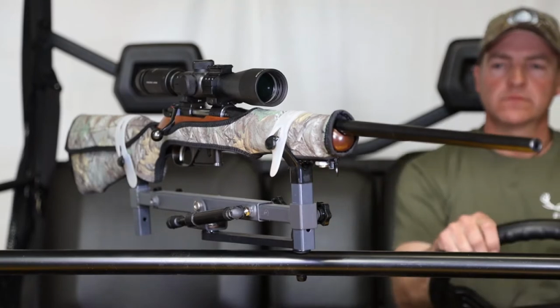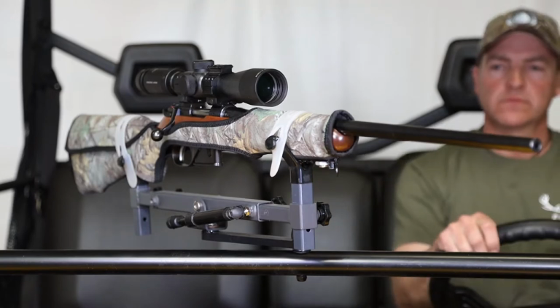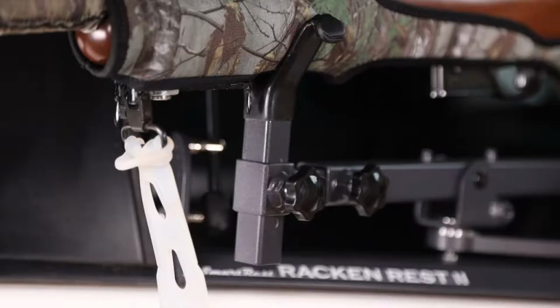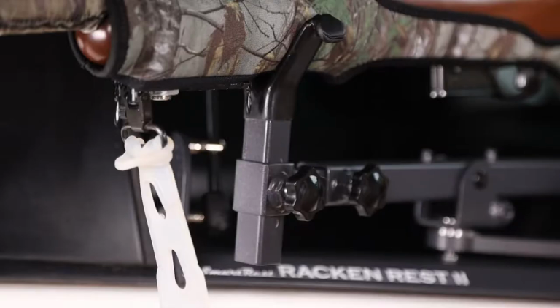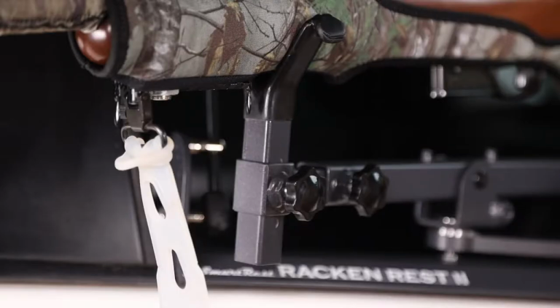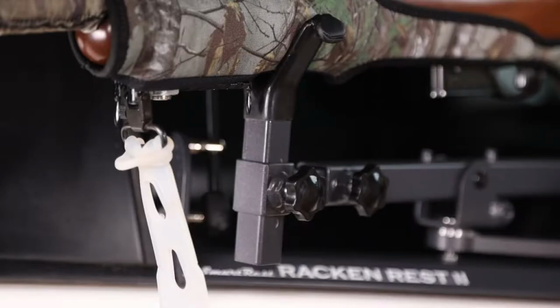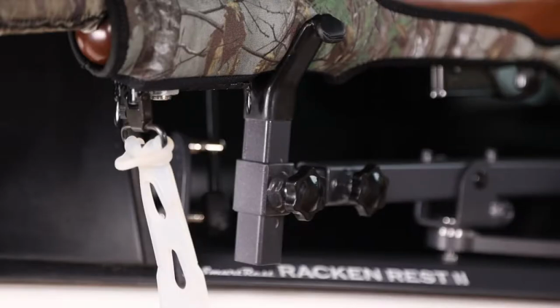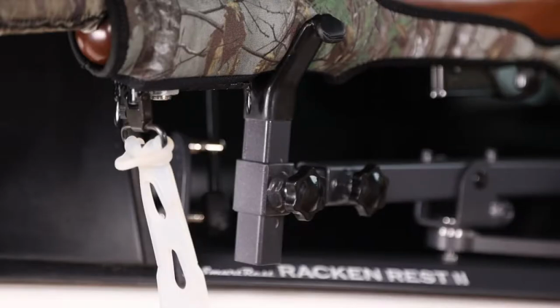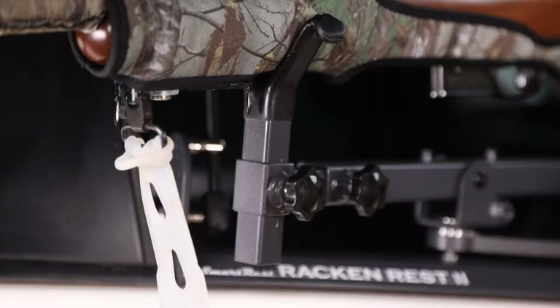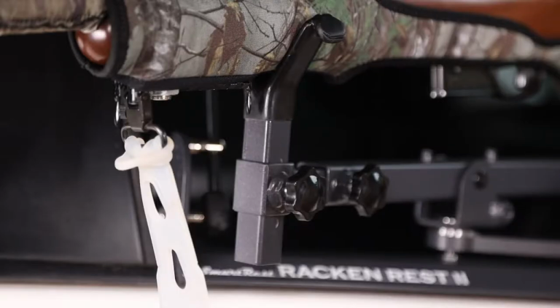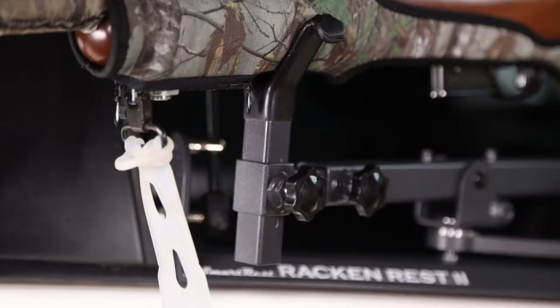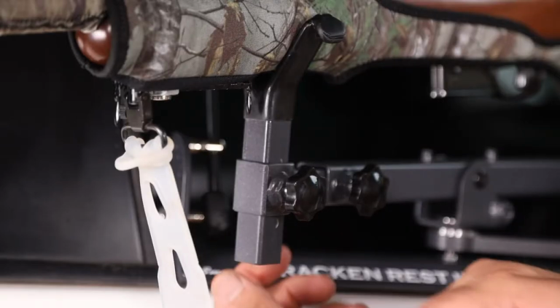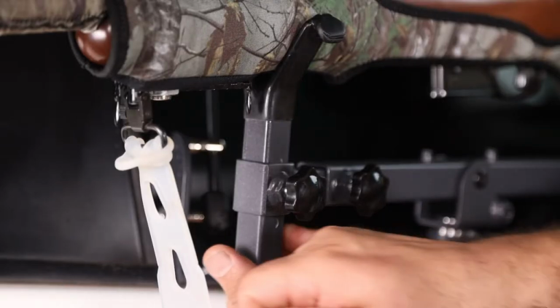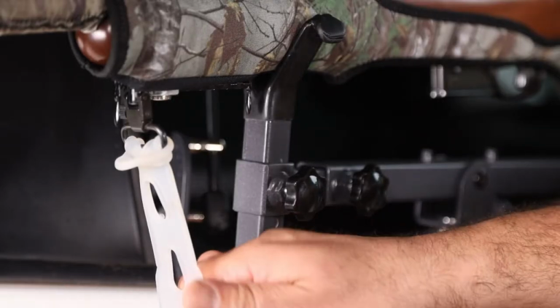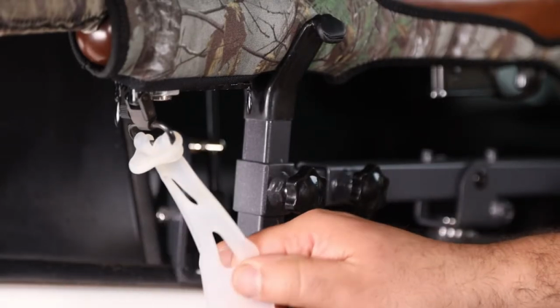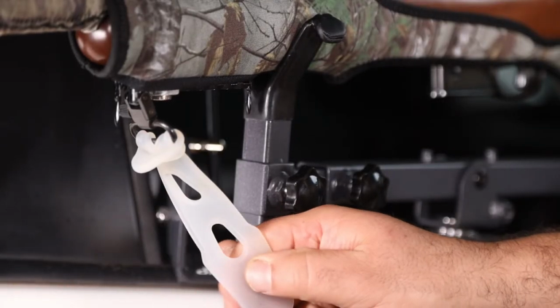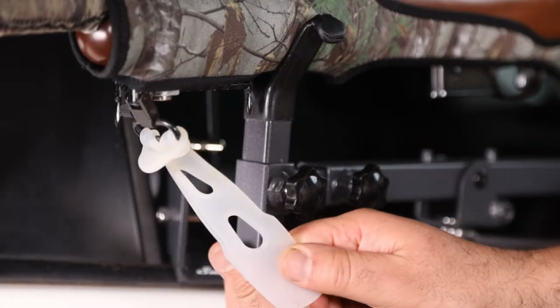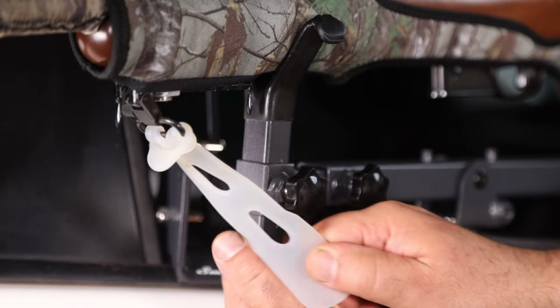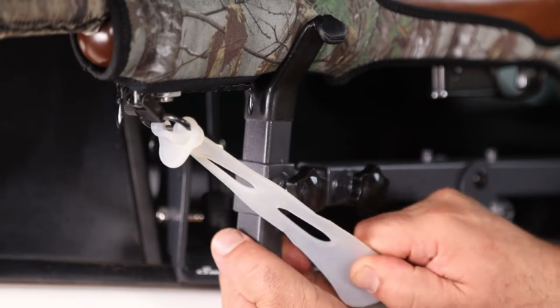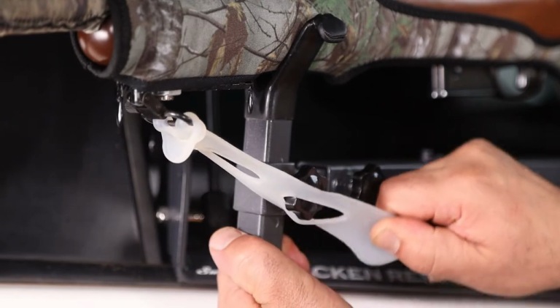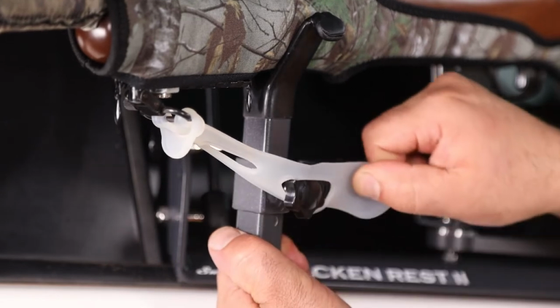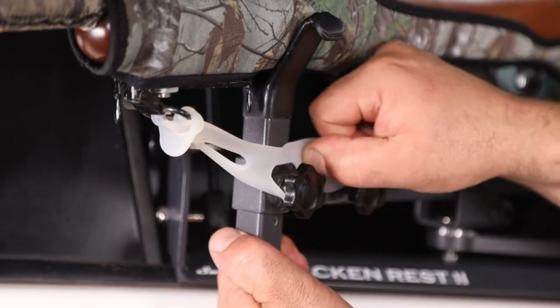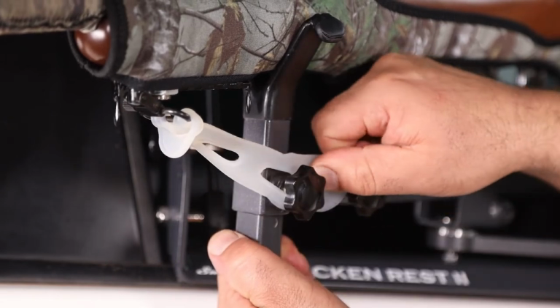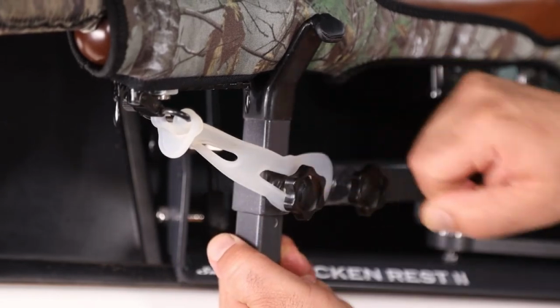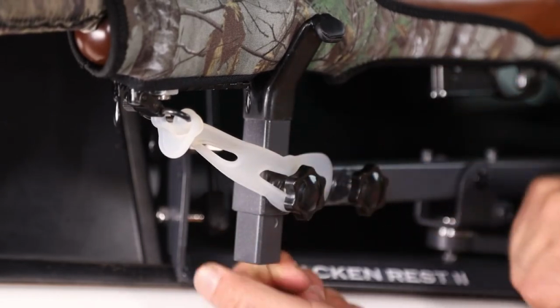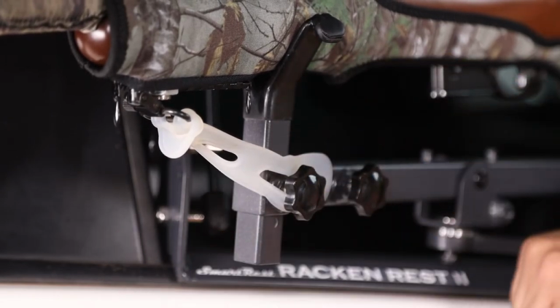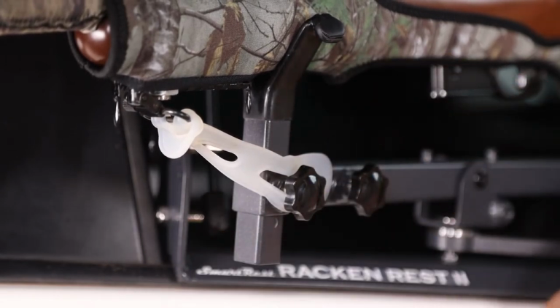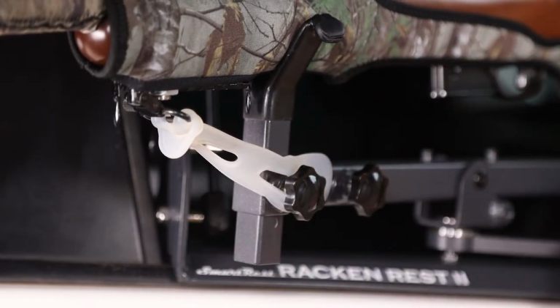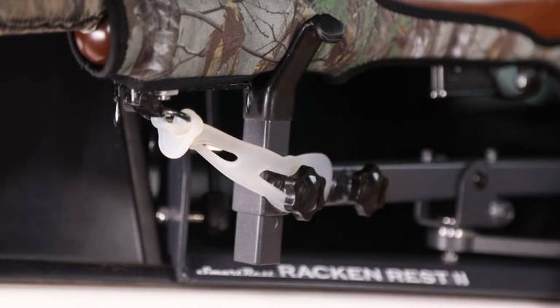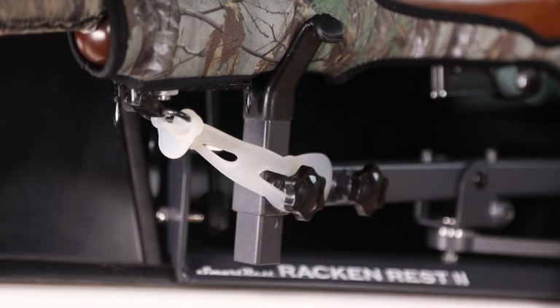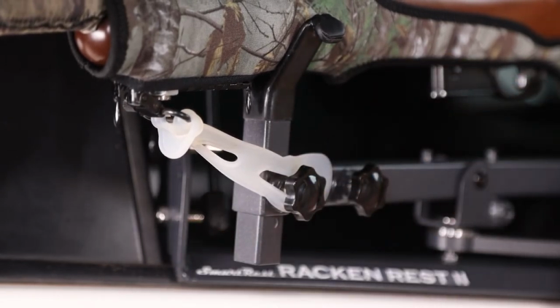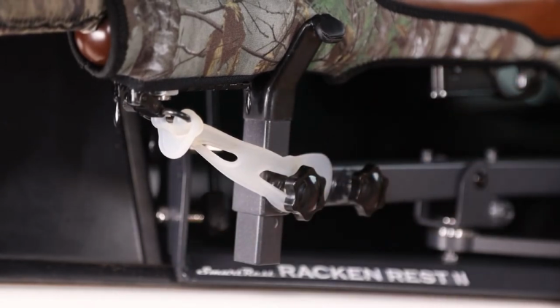You have two options for strapping your rifle into the rest. You can either go over the barrel, or simply loop the rubber strap into the sling swivel and secure it to the base here.